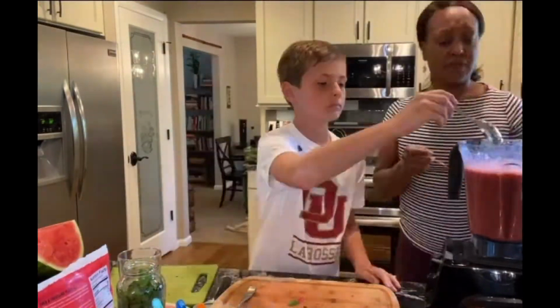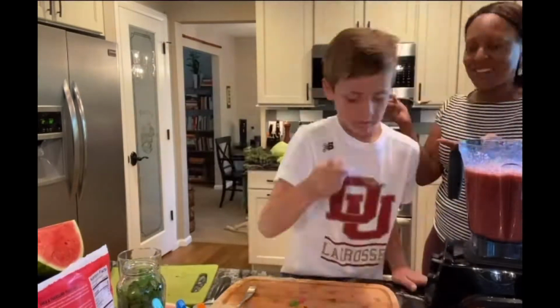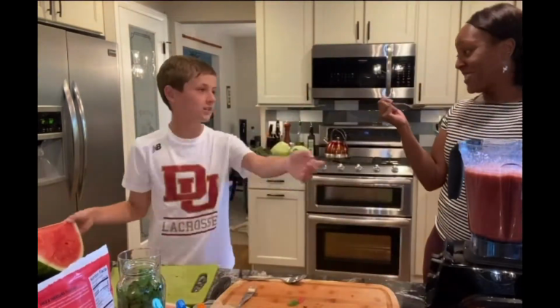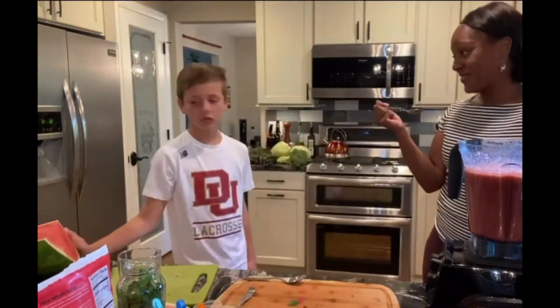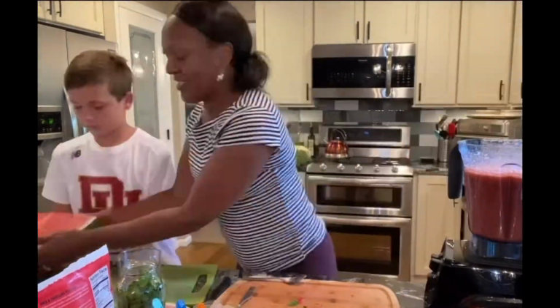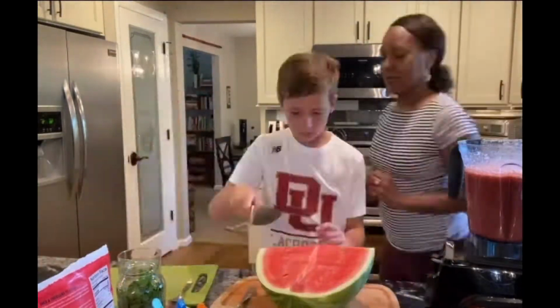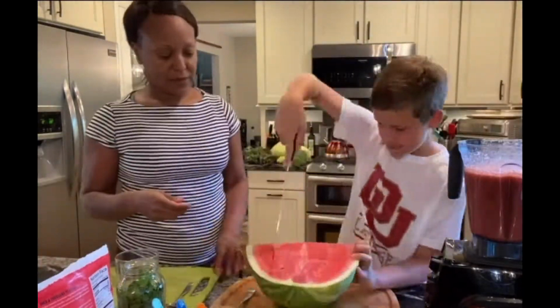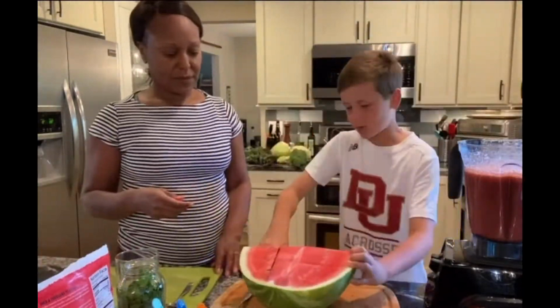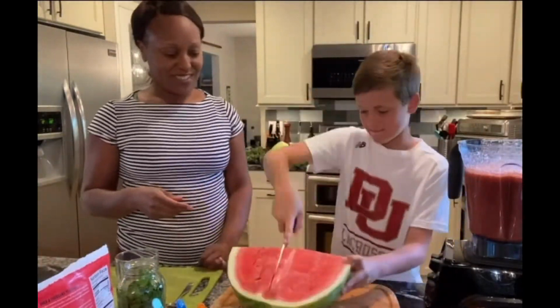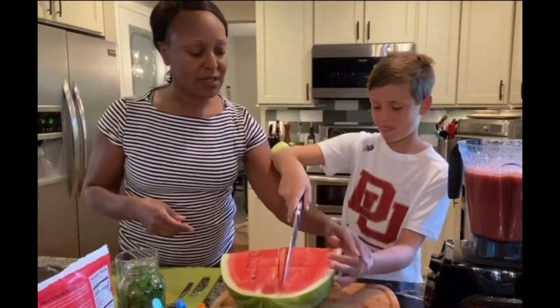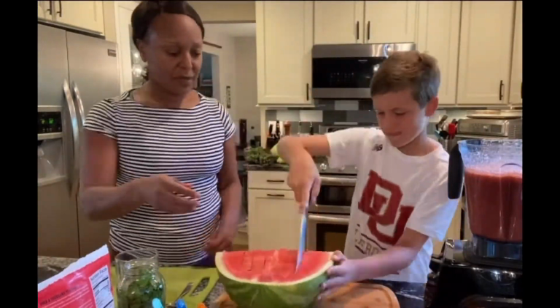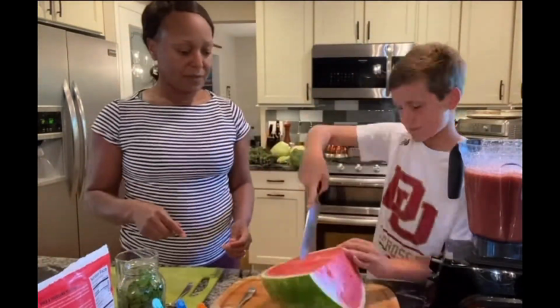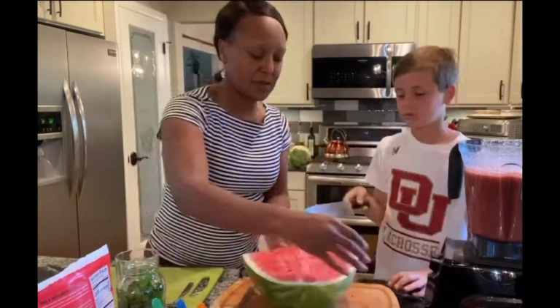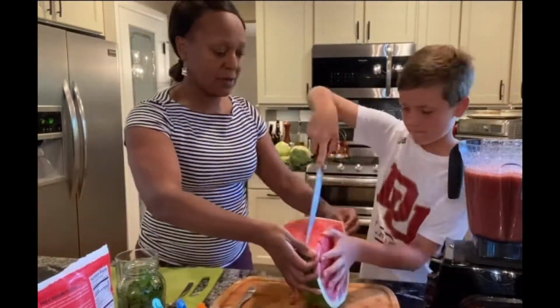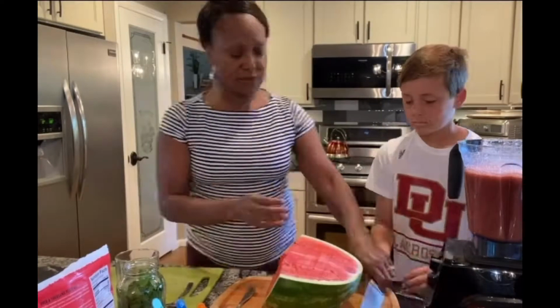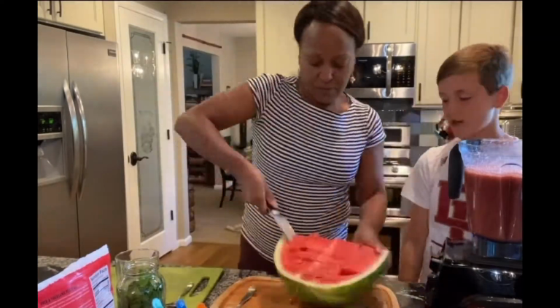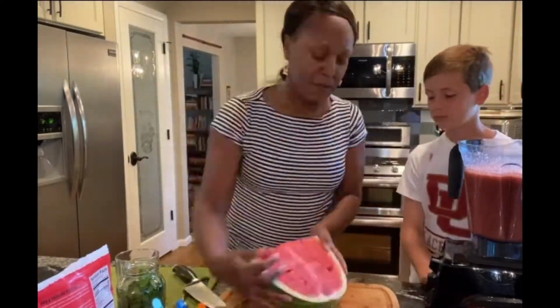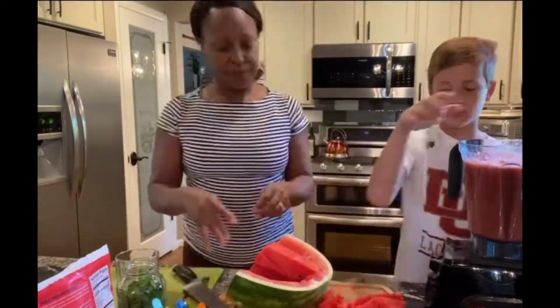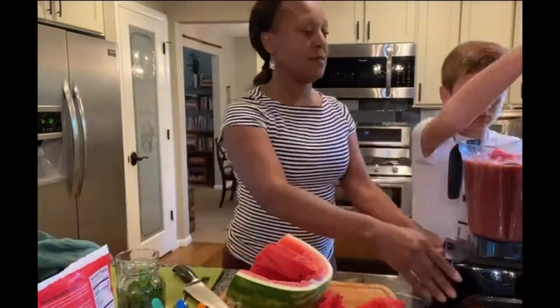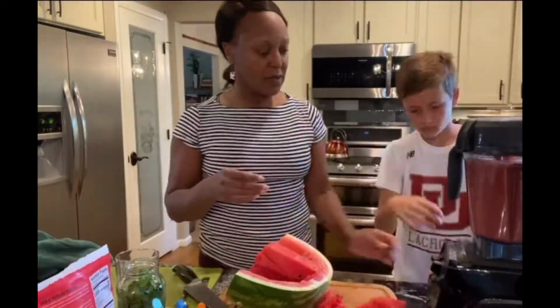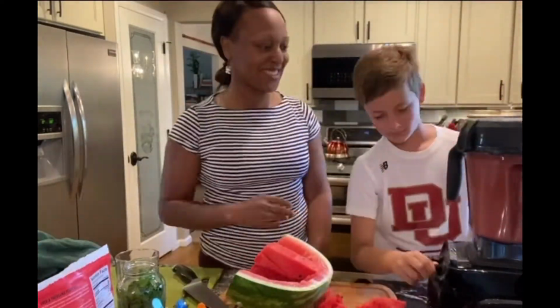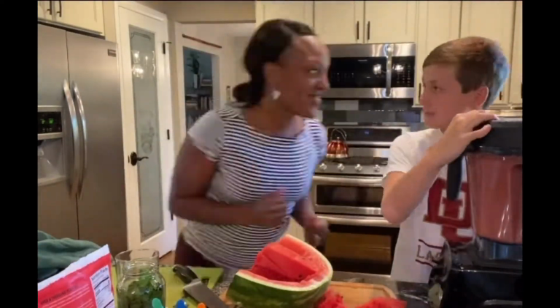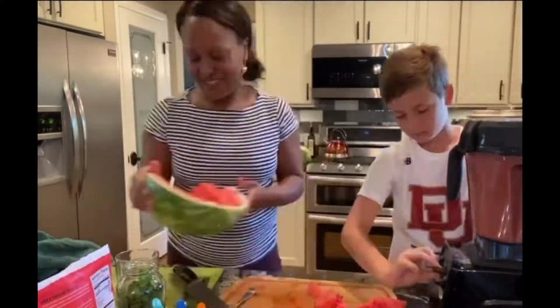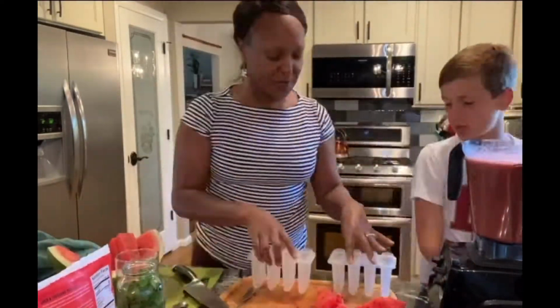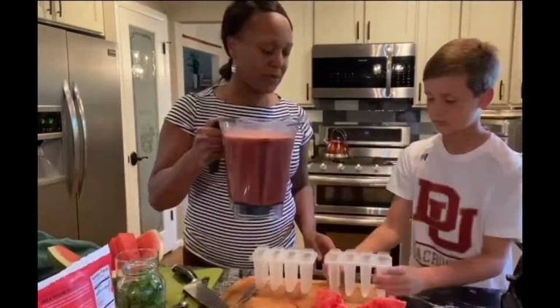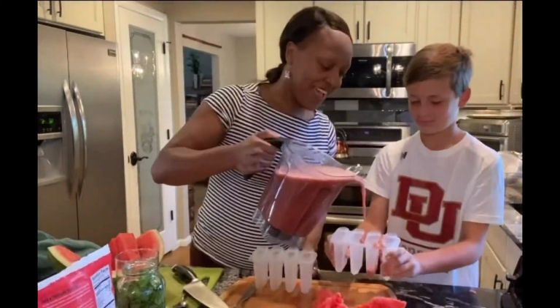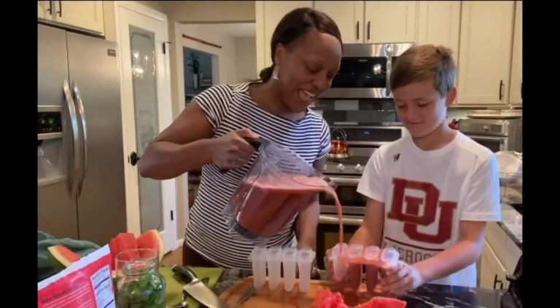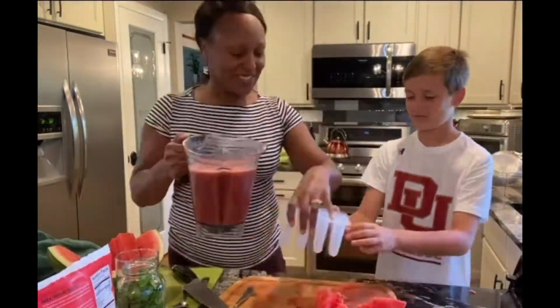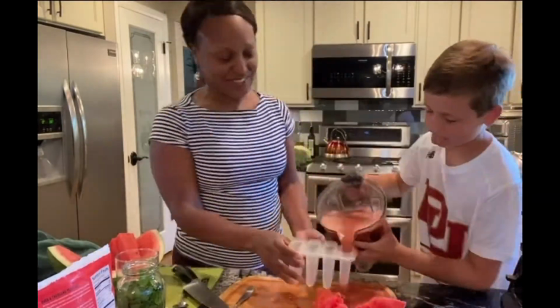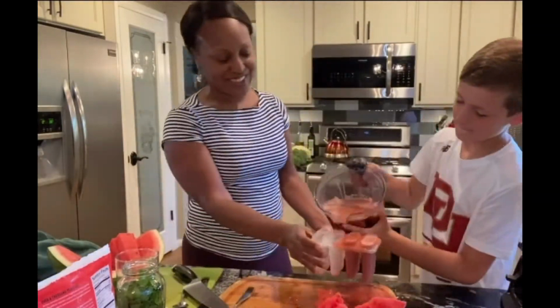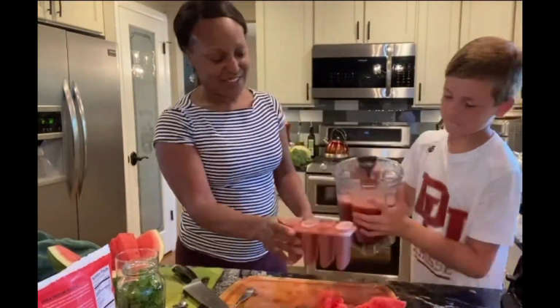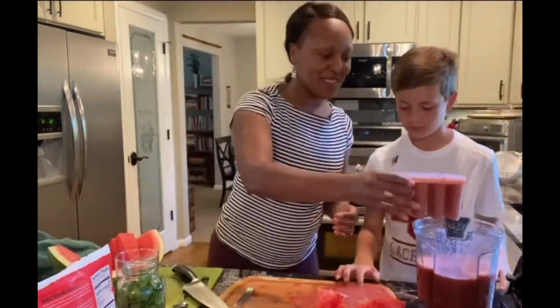Got to get a little blender dance in there. Got to taste it — I think we need more watermelon. Another blender dance, and then we pour into the mold.